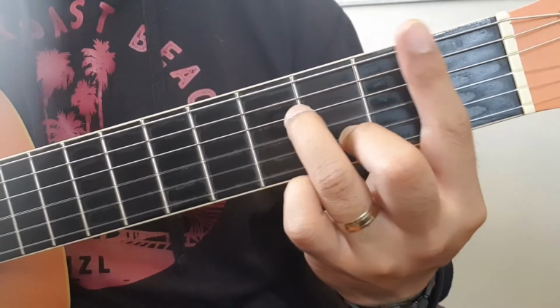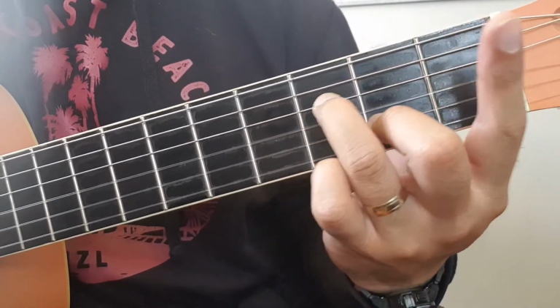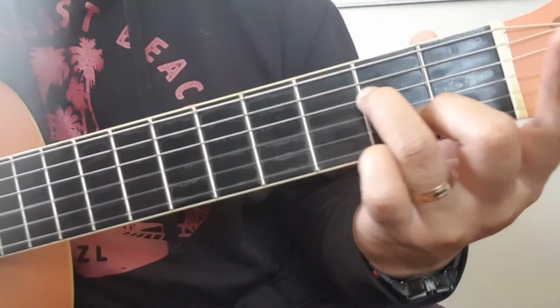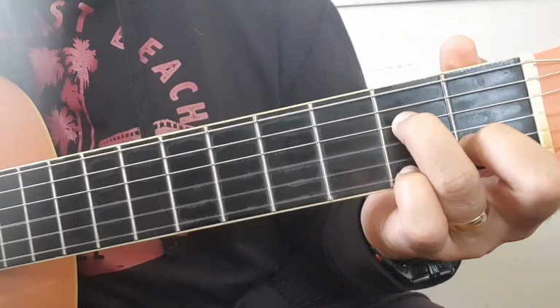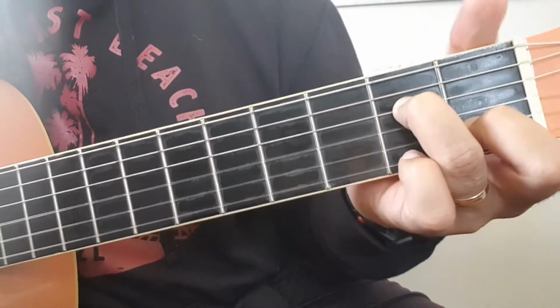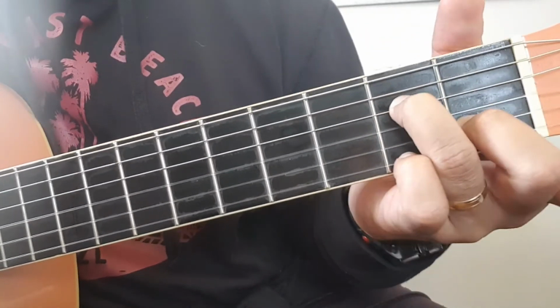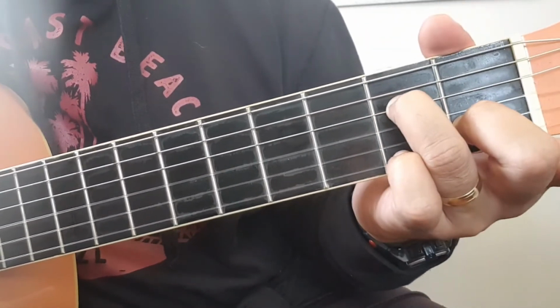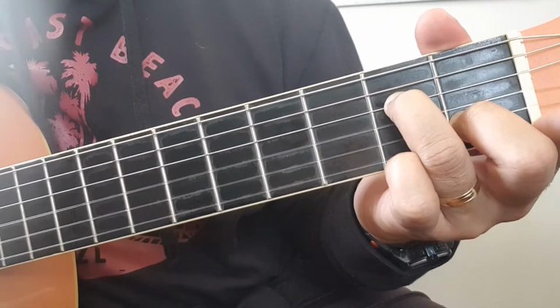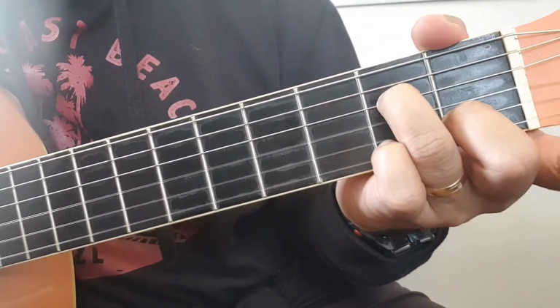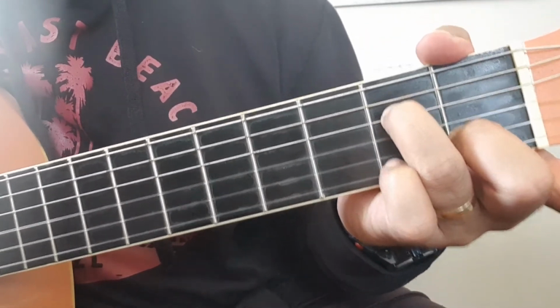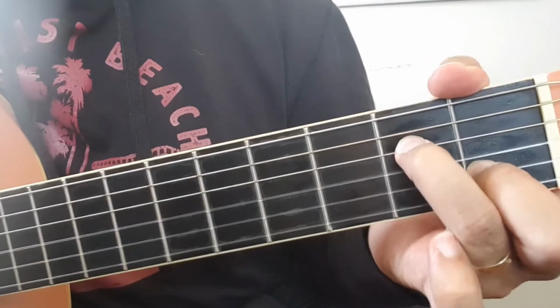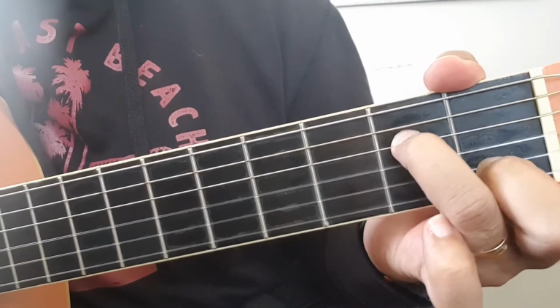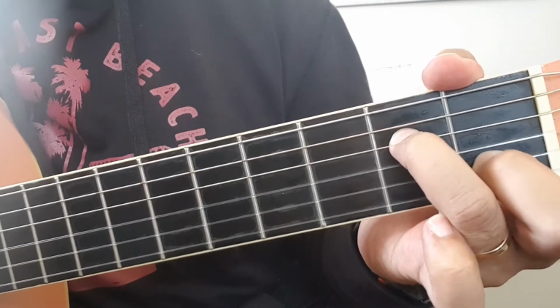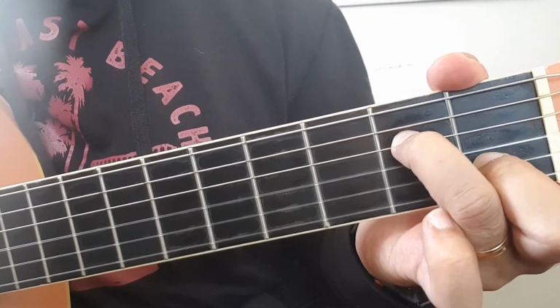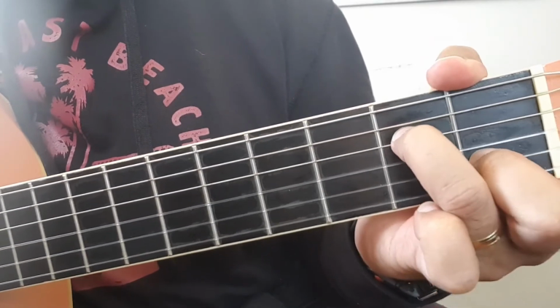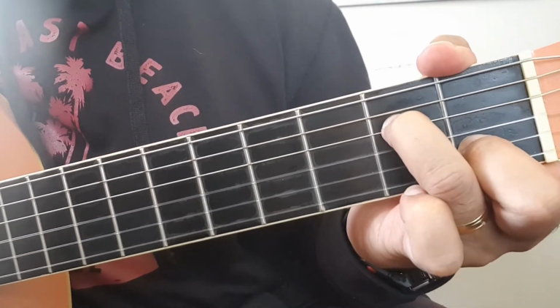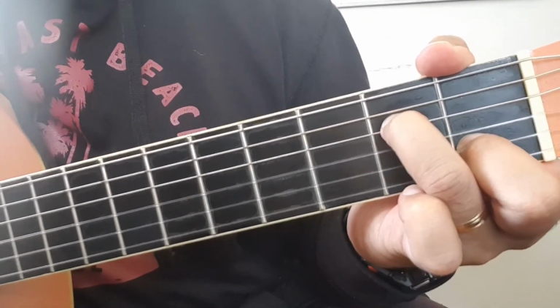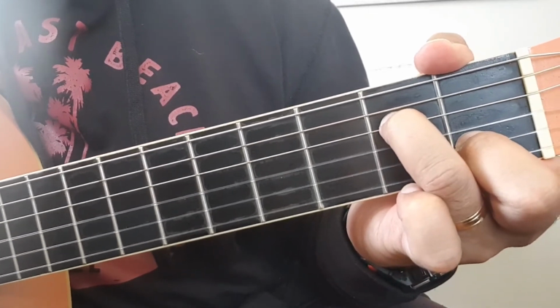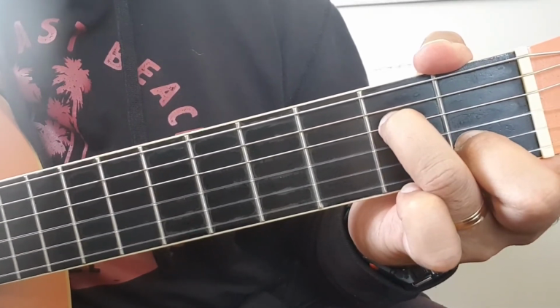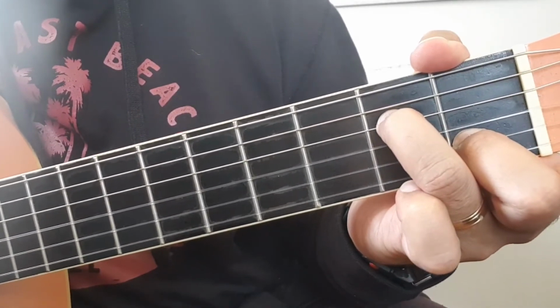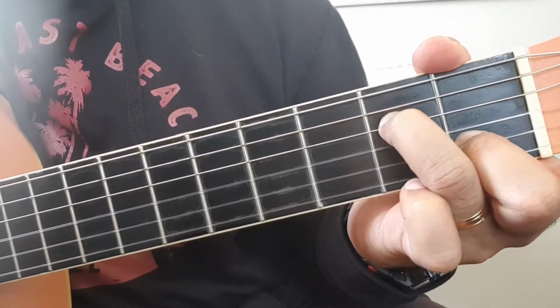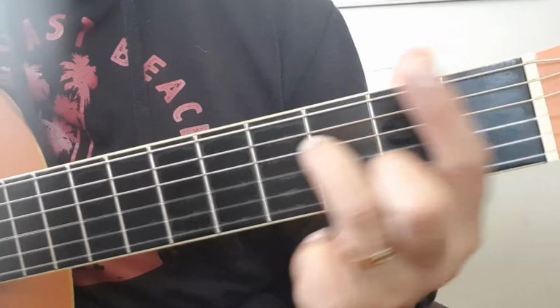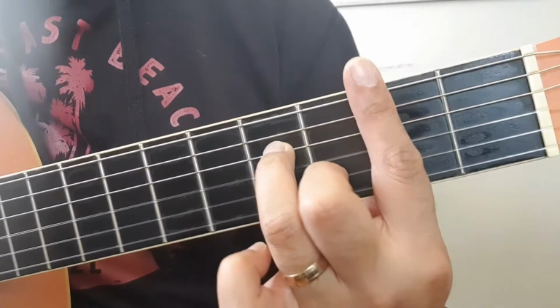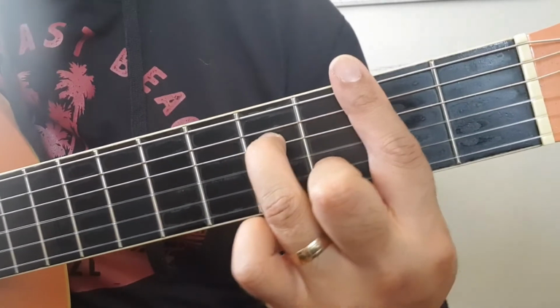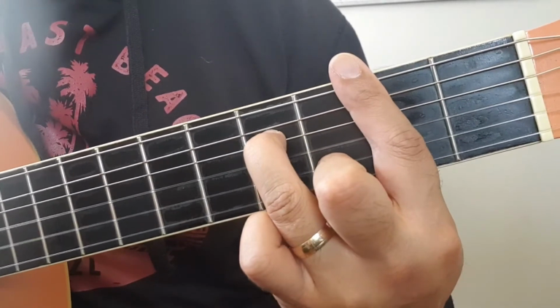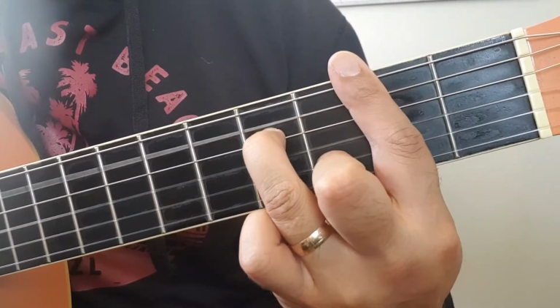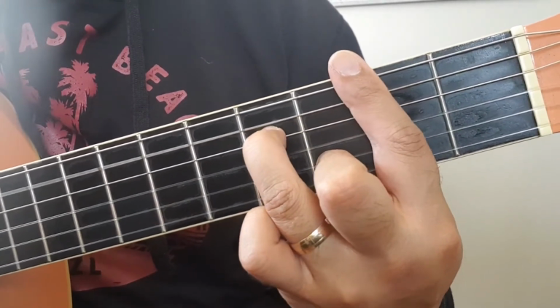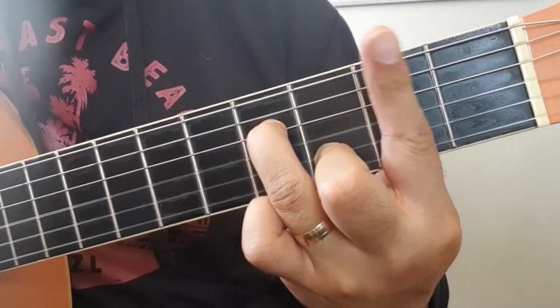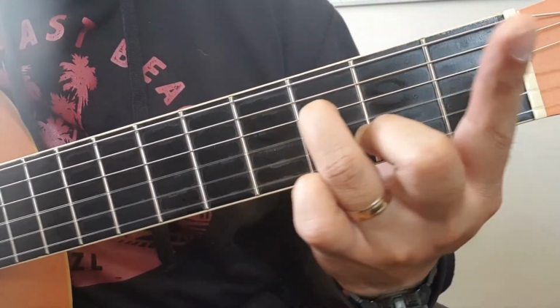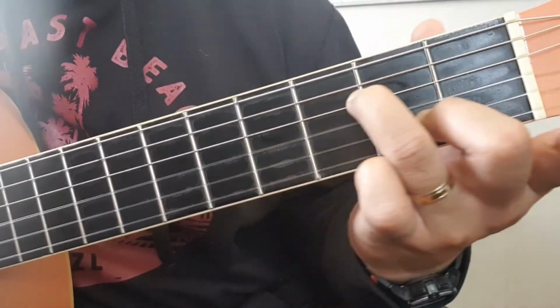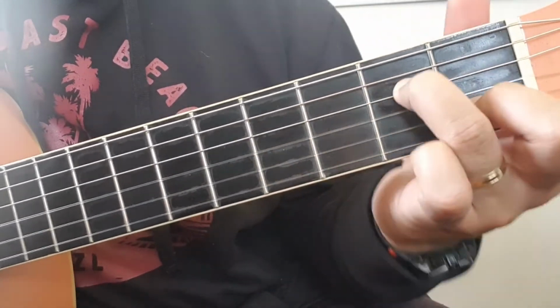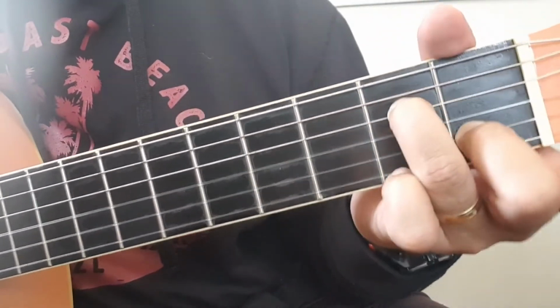For the next chord, you're going to let go of that bar chord — that index finger — and keep those fingers down on those strings. What I did here was slide my fingers all the way down here.